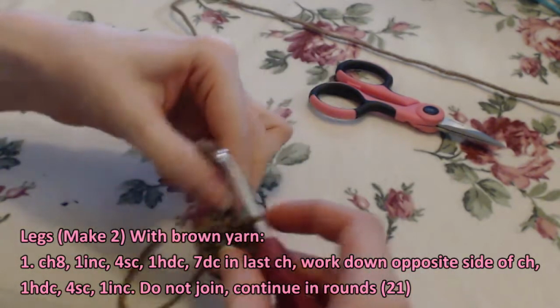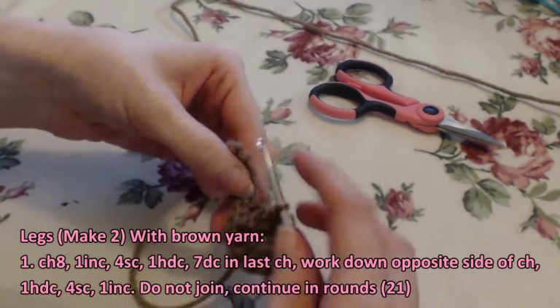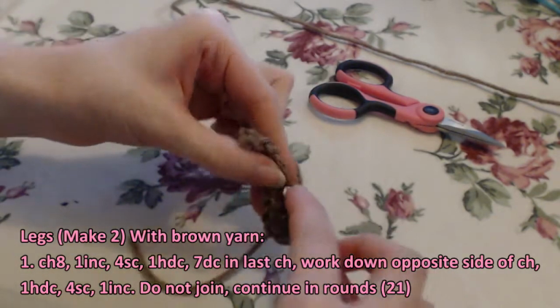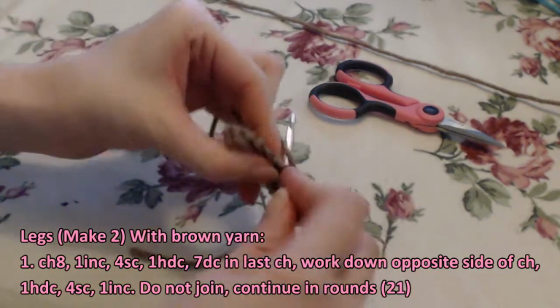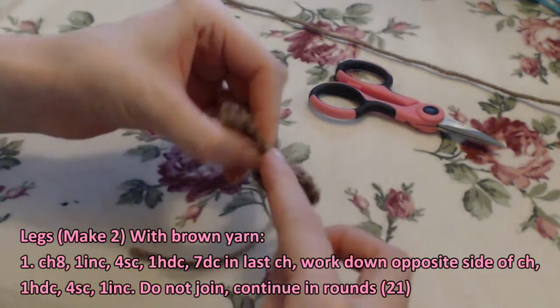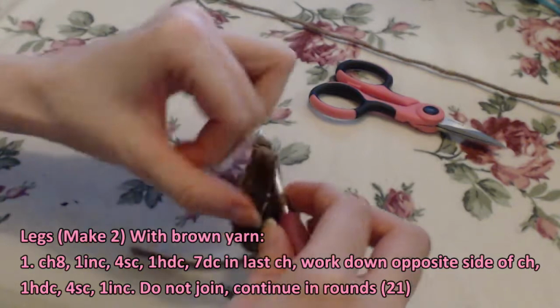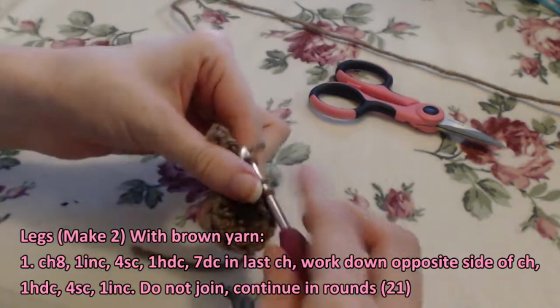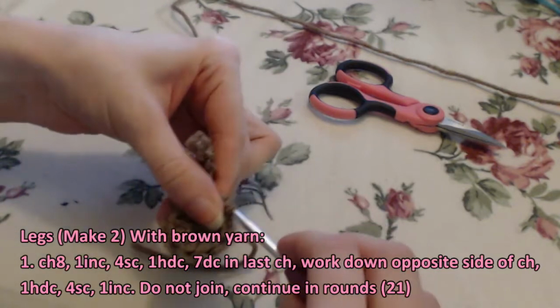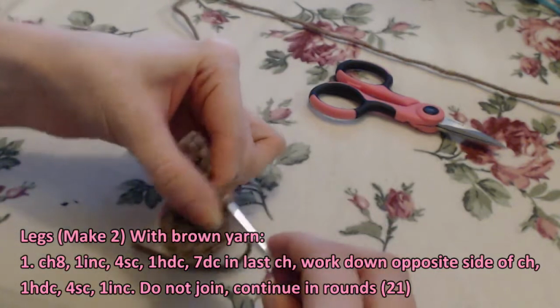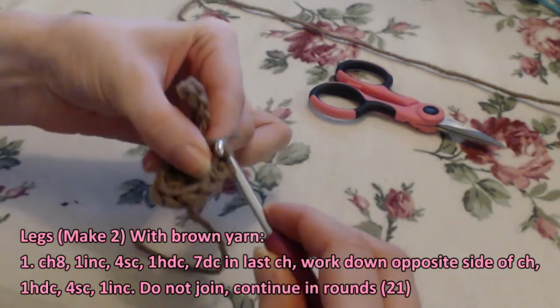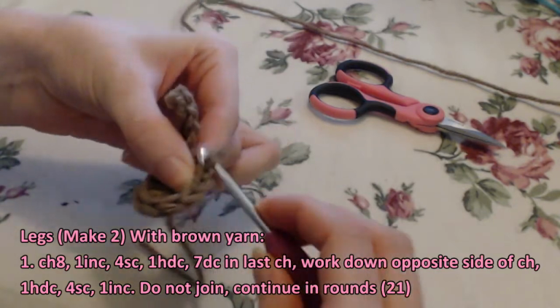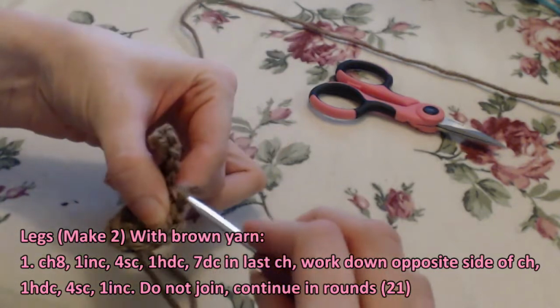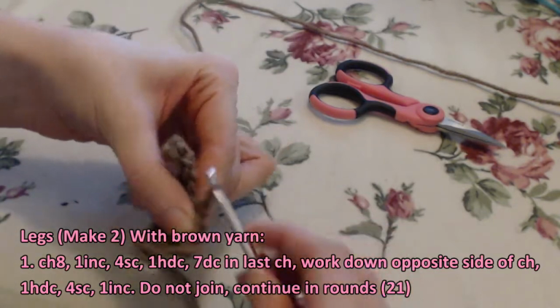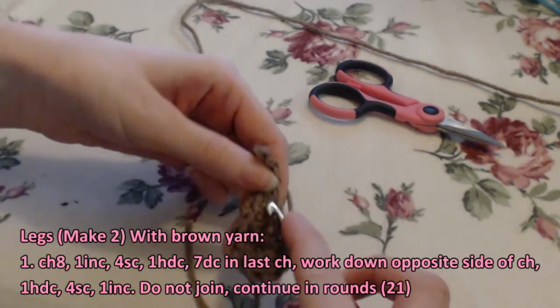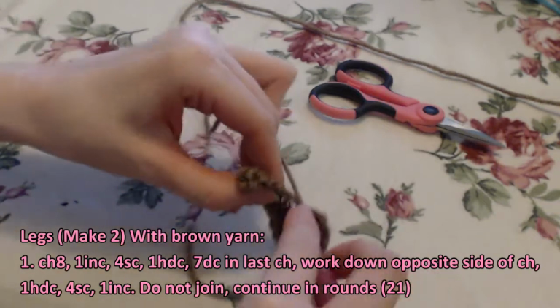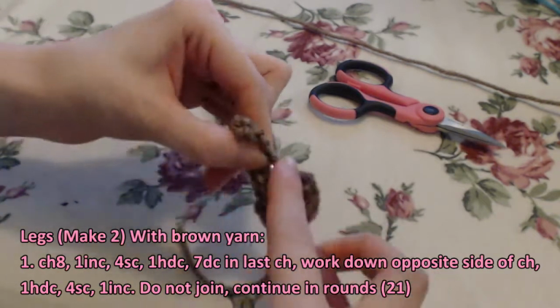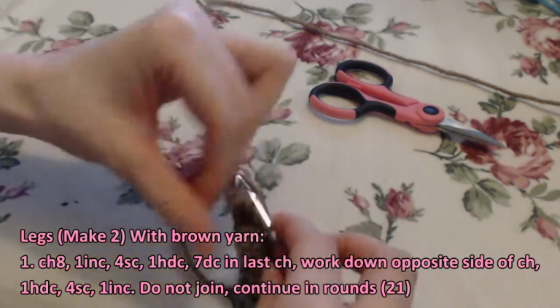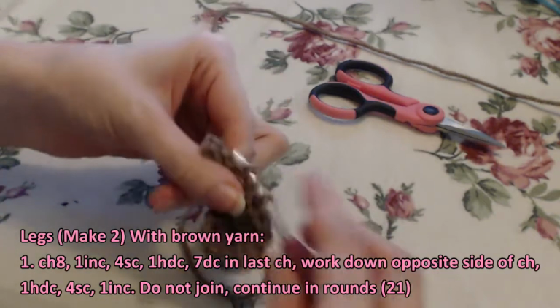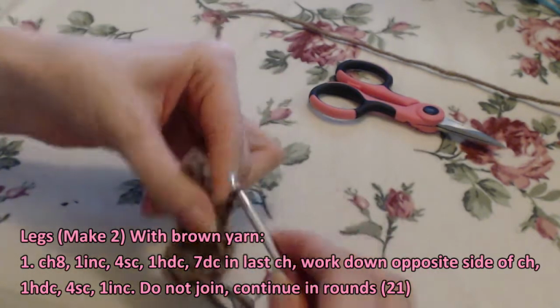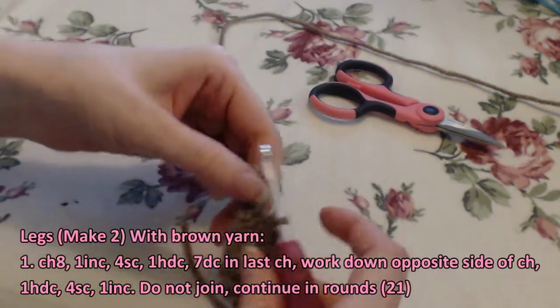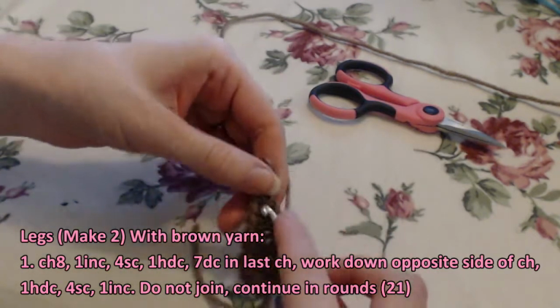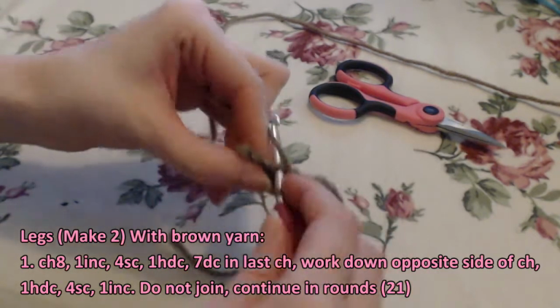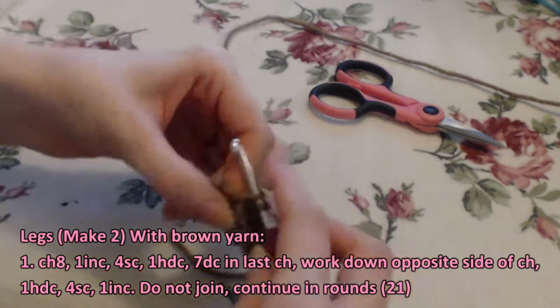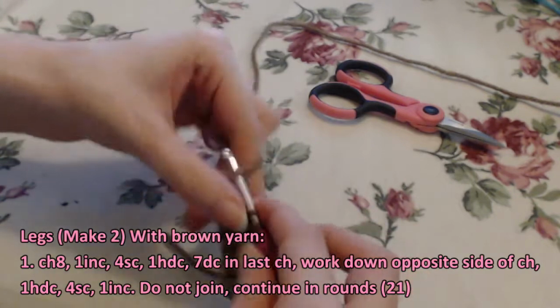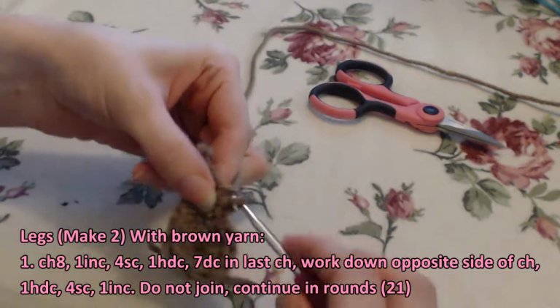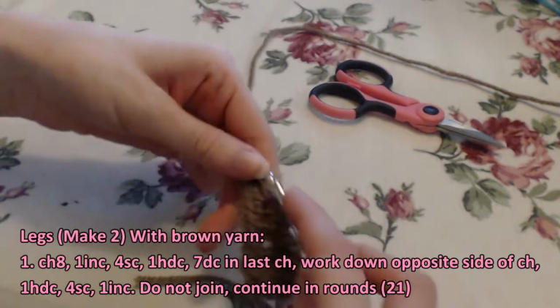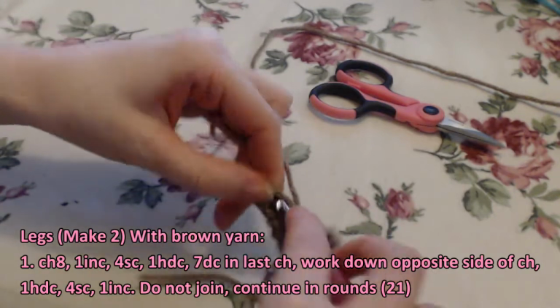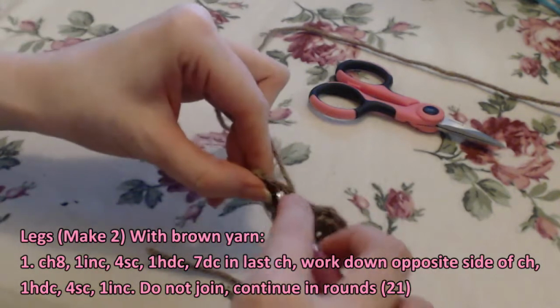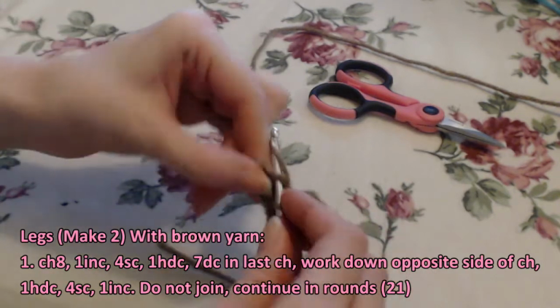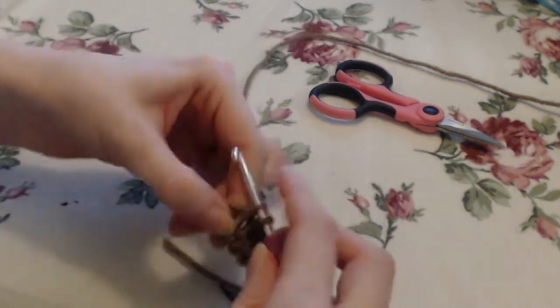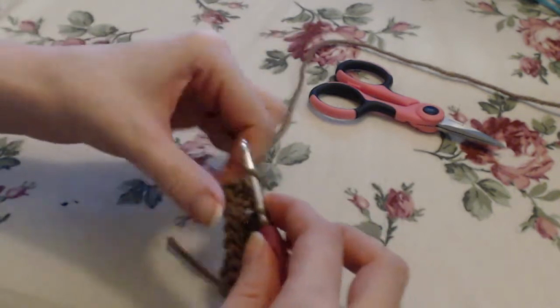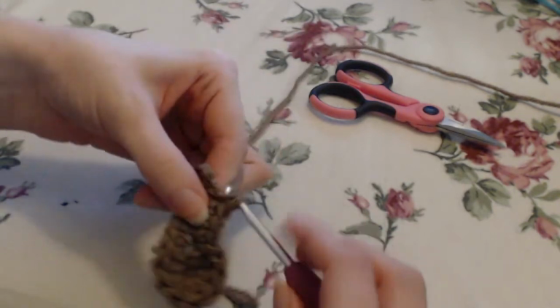Now you're going to work down the opposite side of the chain: one half double crochet, four single crochet, and one increase at the end. Don't join — we're going to continue this in rounds.